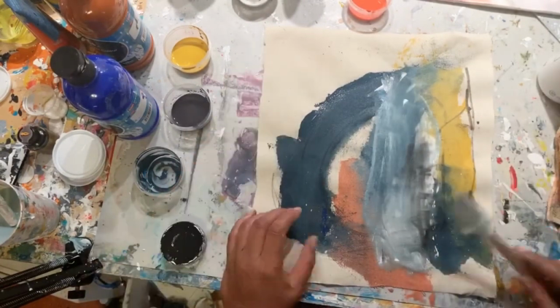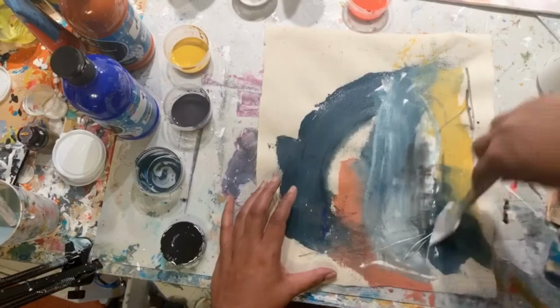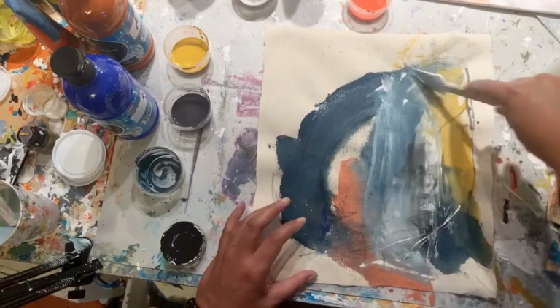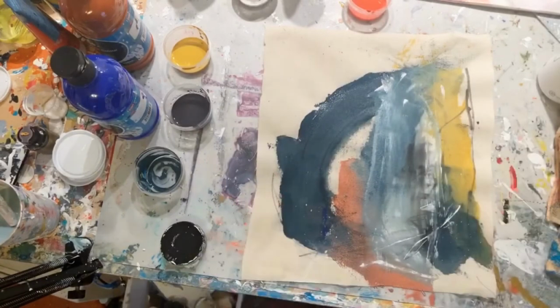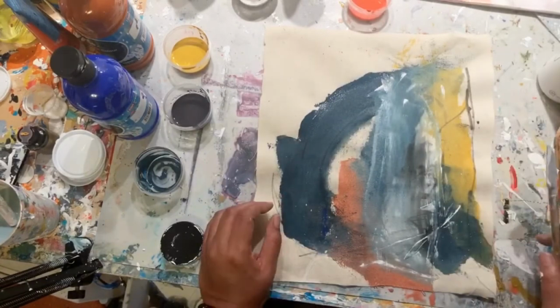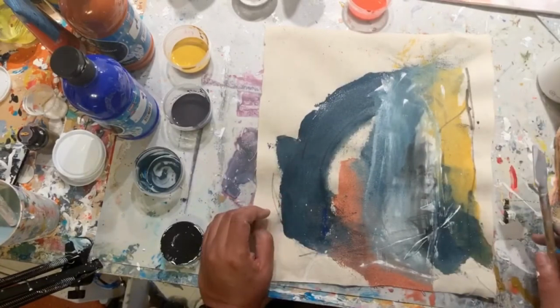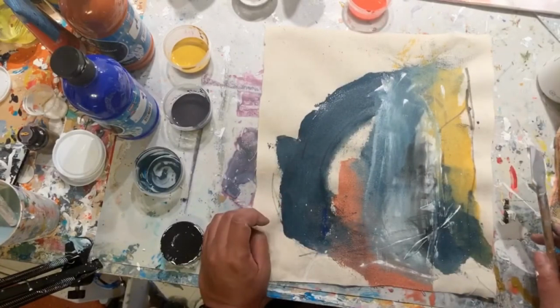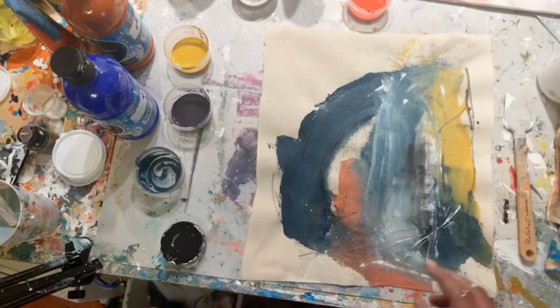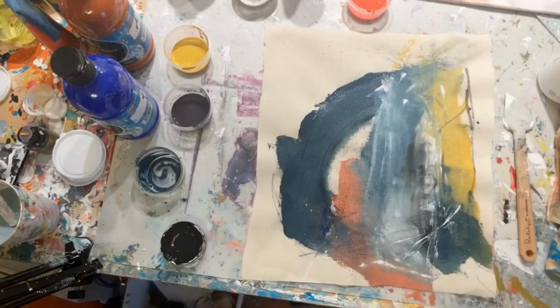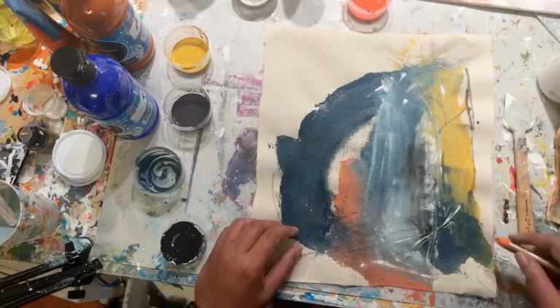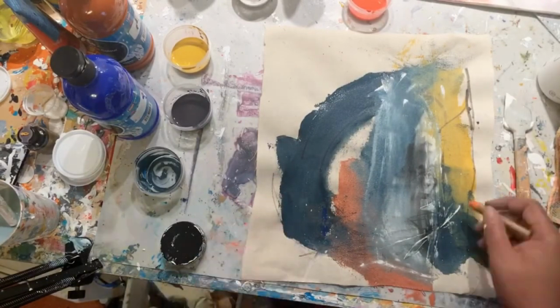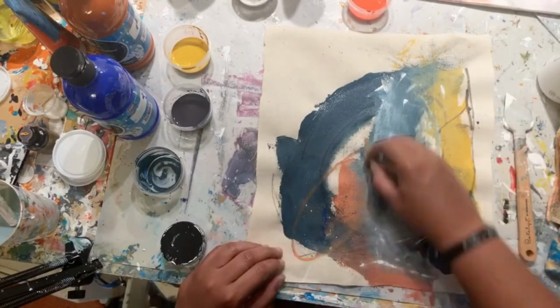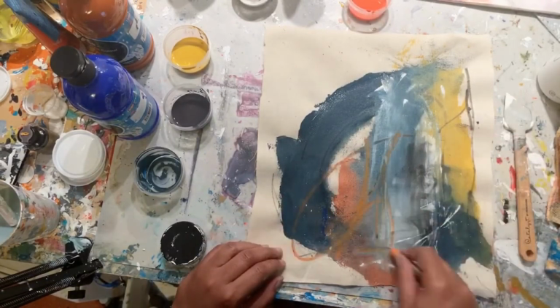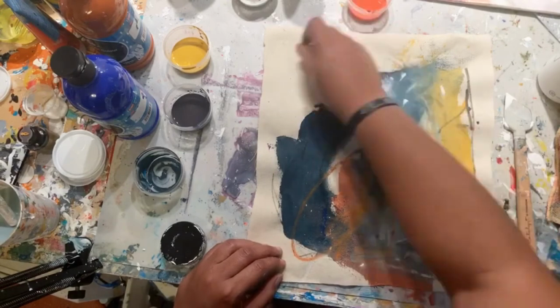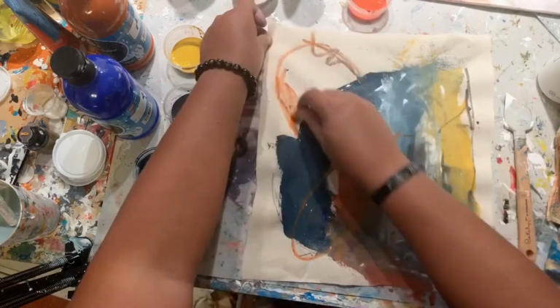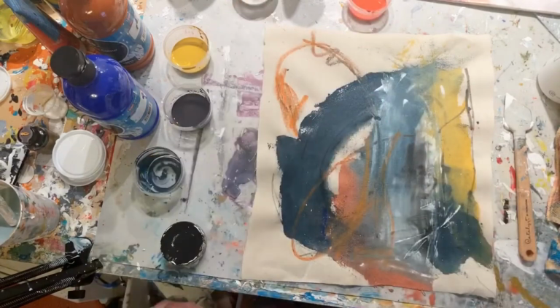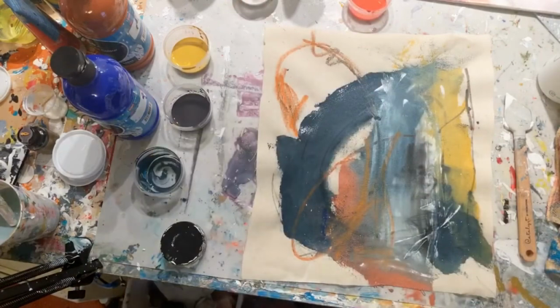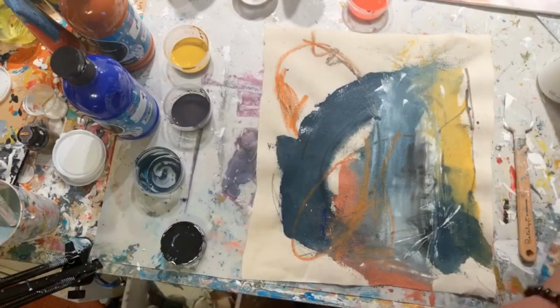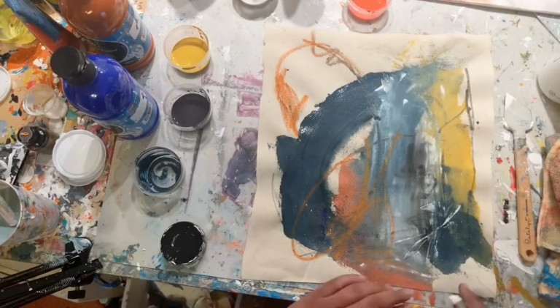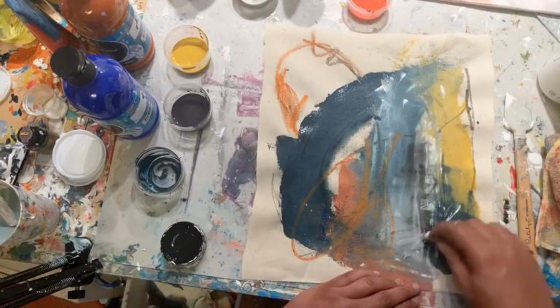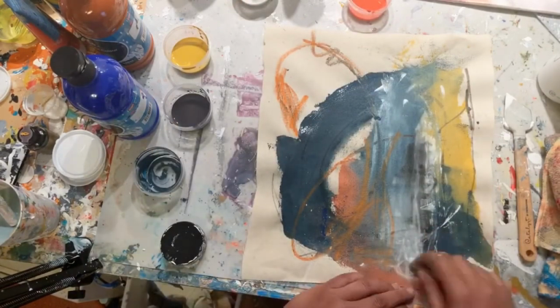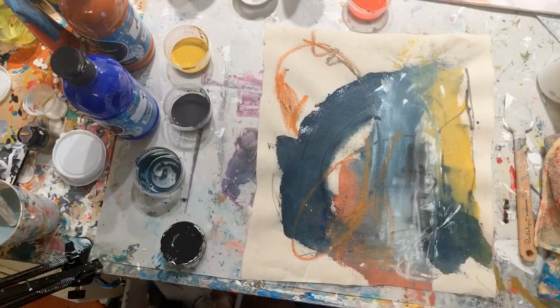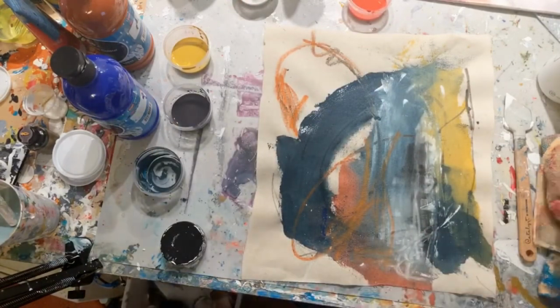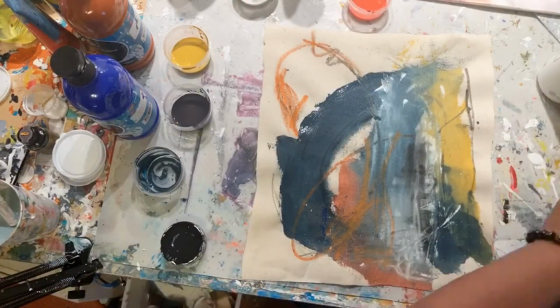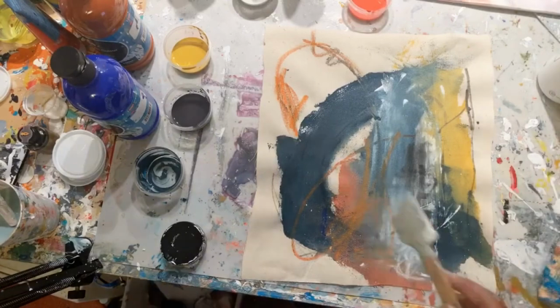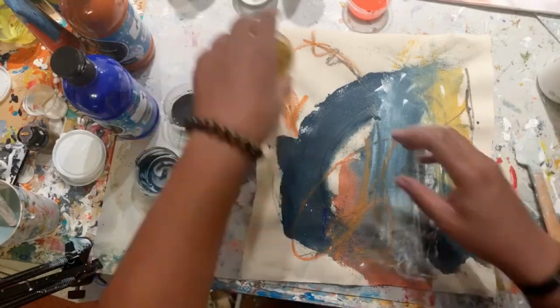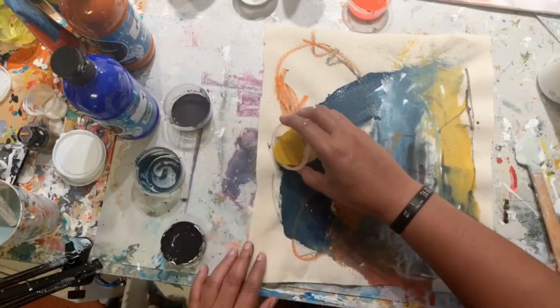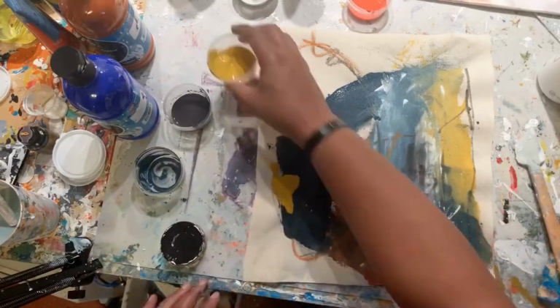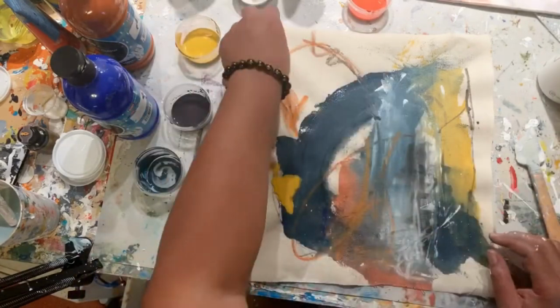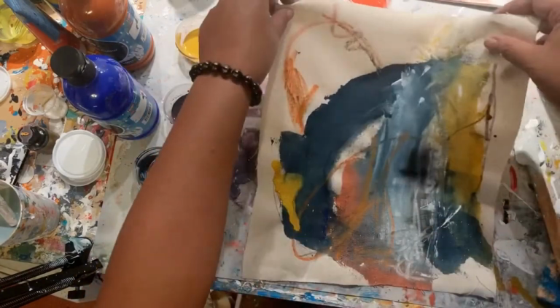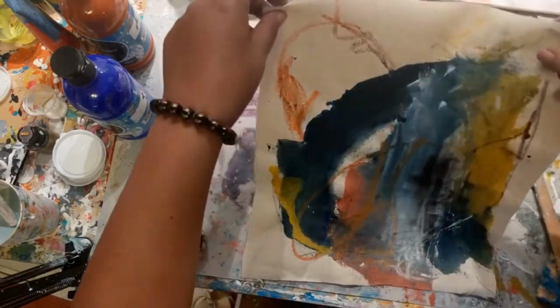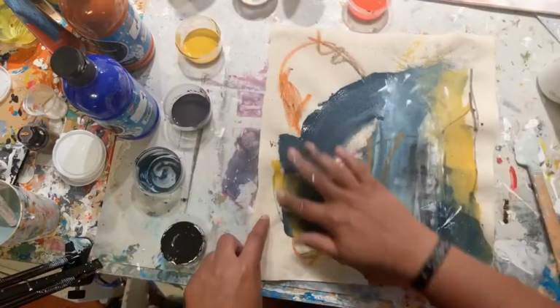So I'm just going to continue to add color, and then I'll take some pastels and draw into it. And then we will let it dry. Onward and upward with the experiments — I'm having such a fun time doing these.